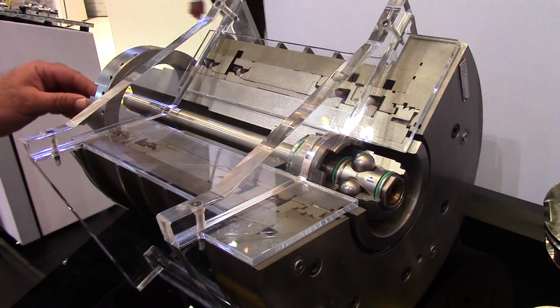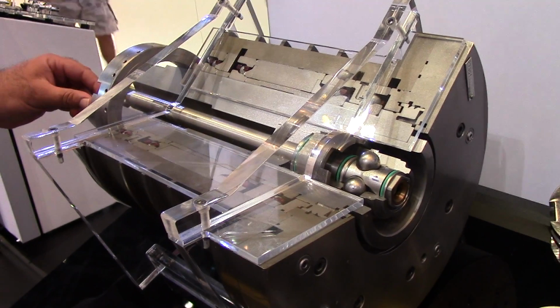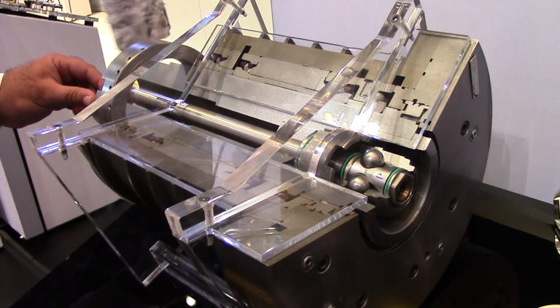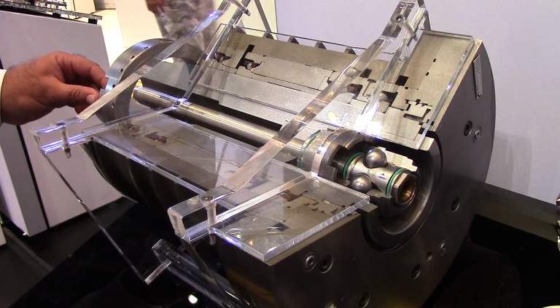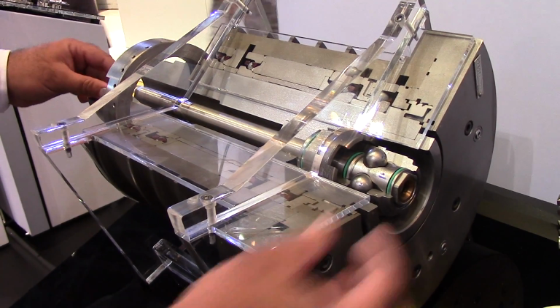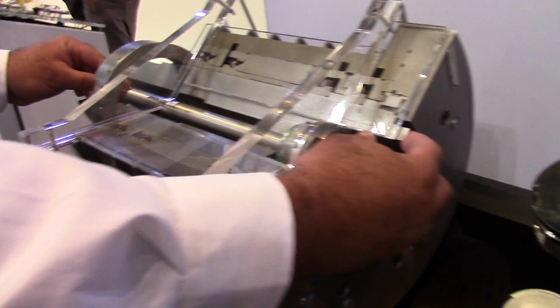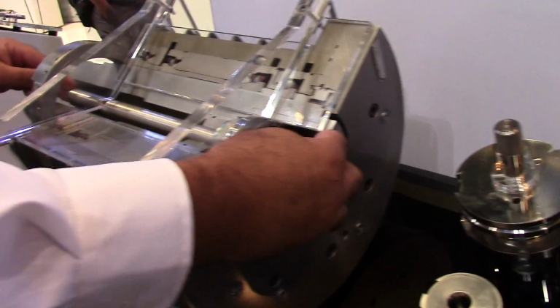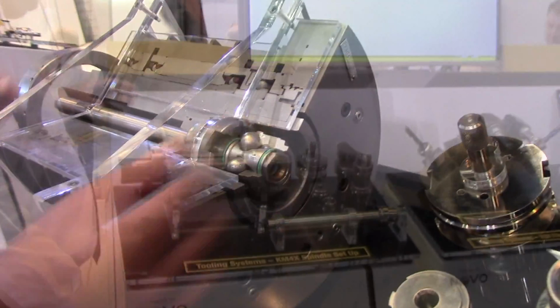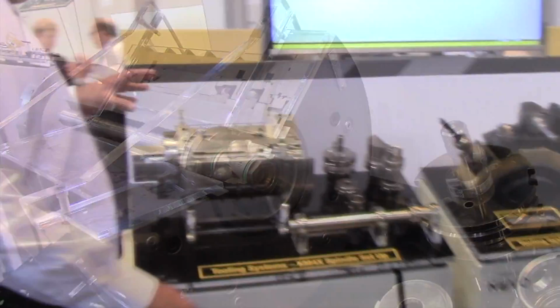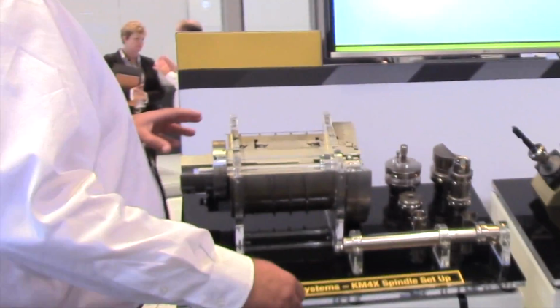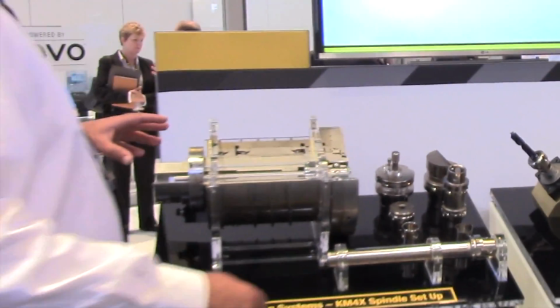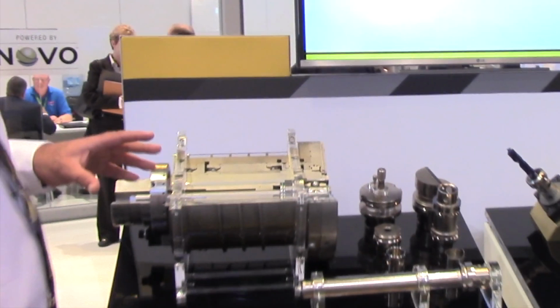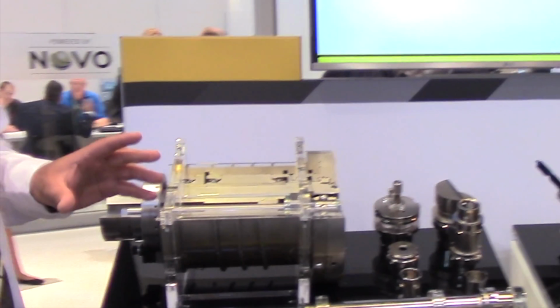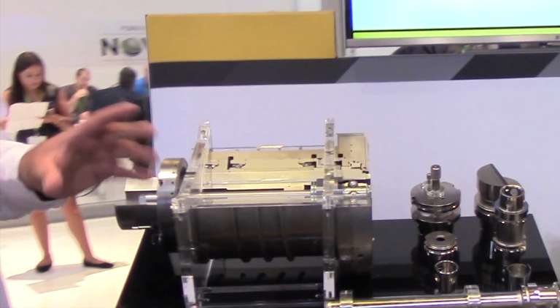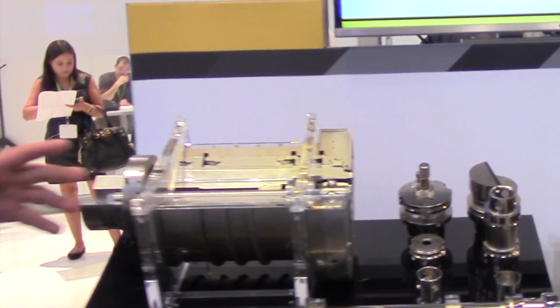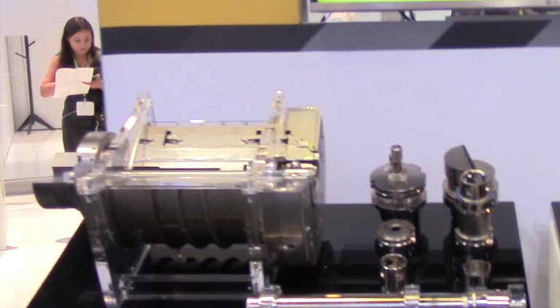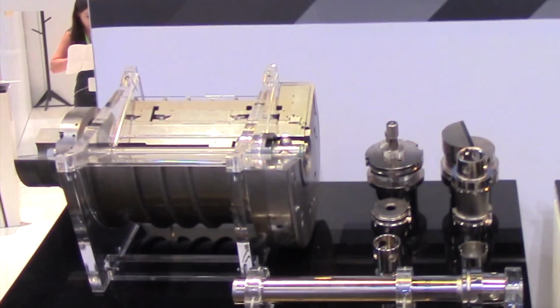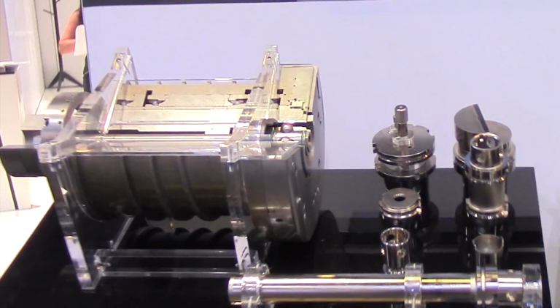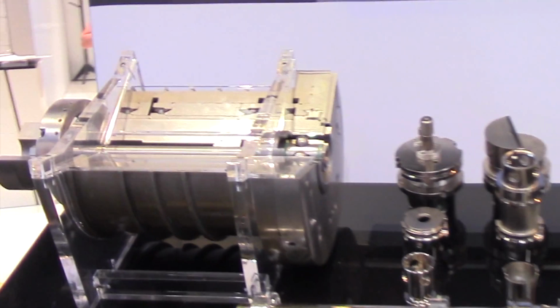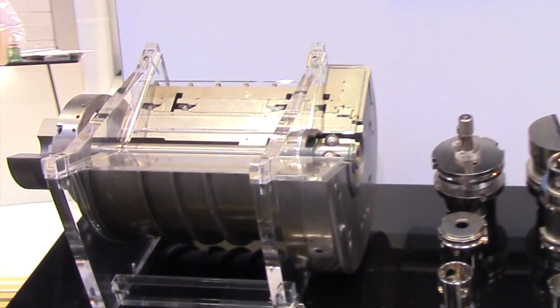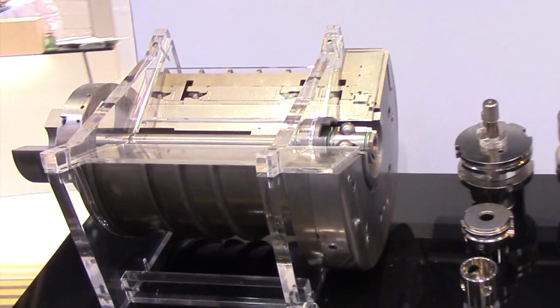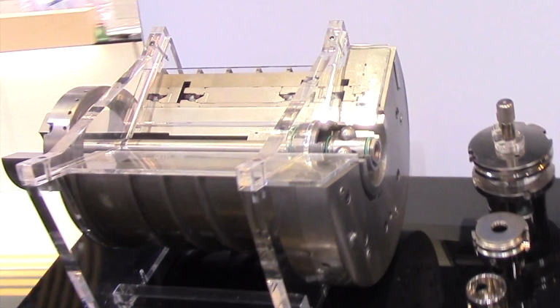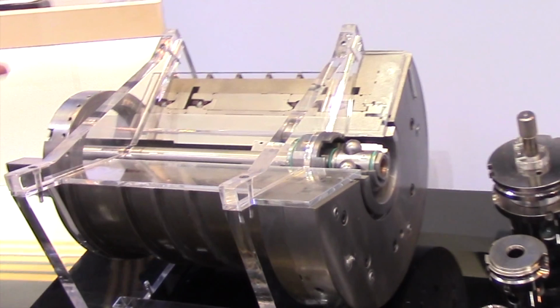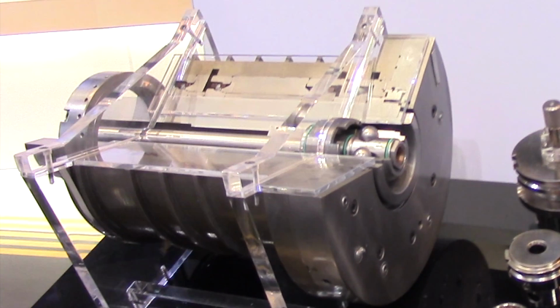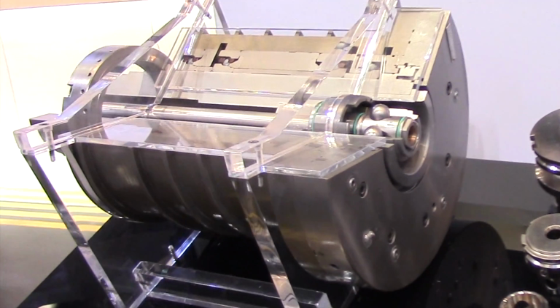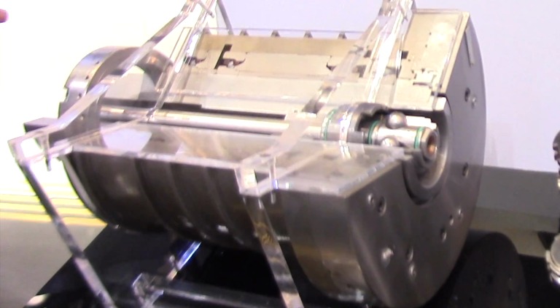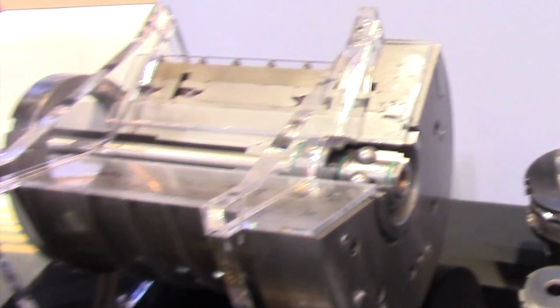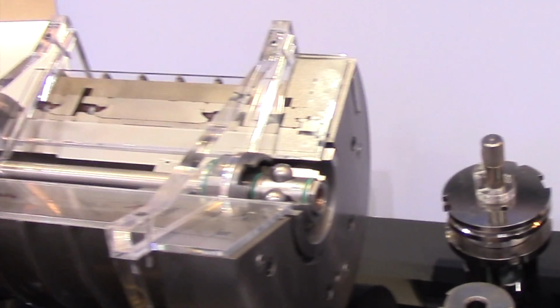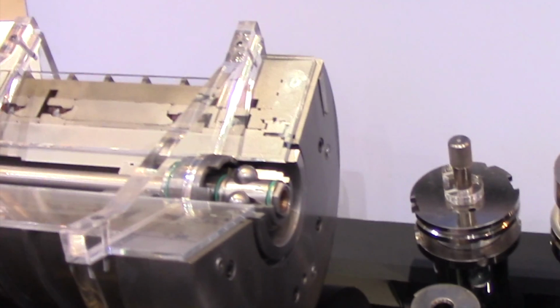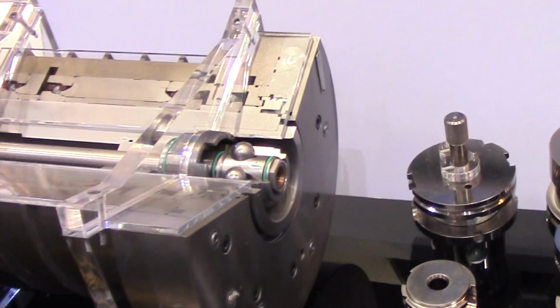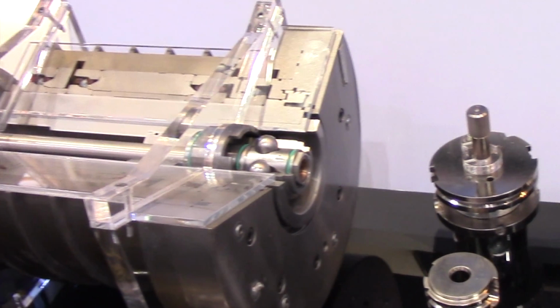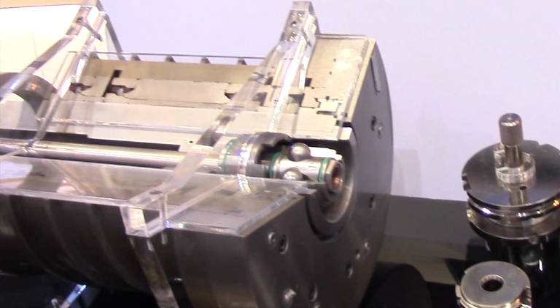Another benefit, because of the high clamping force, is our RPM capabilities. Our 63 format can spin at 38,000 RPM, and our 100 format can spin at 22,000 RPM.